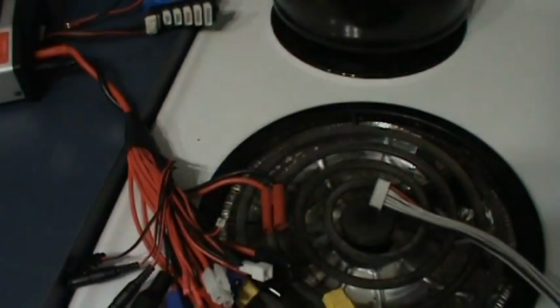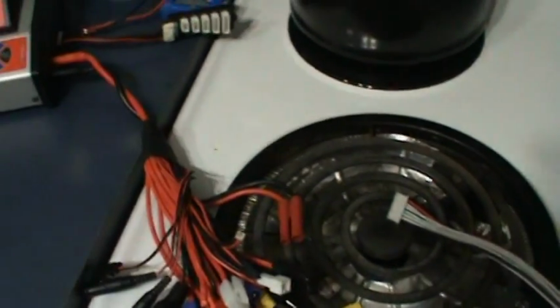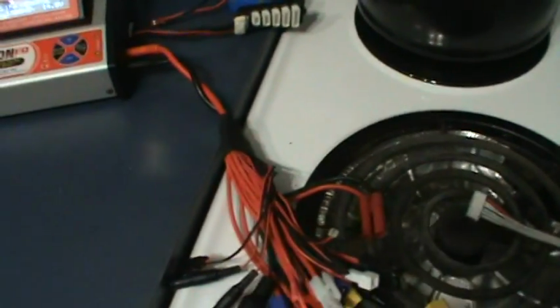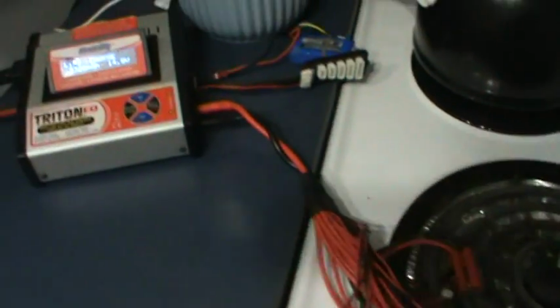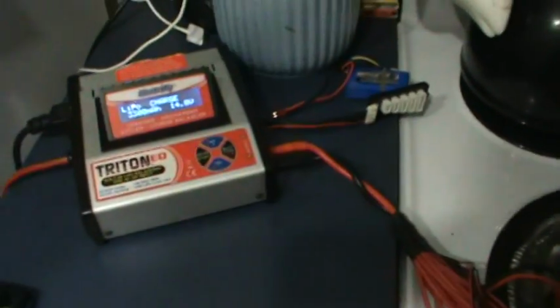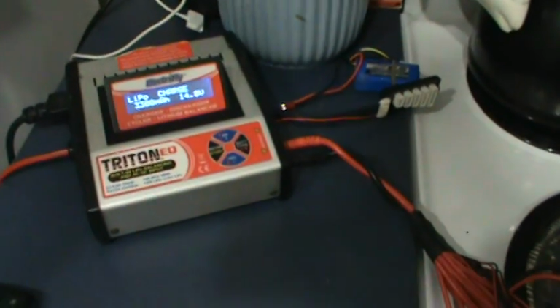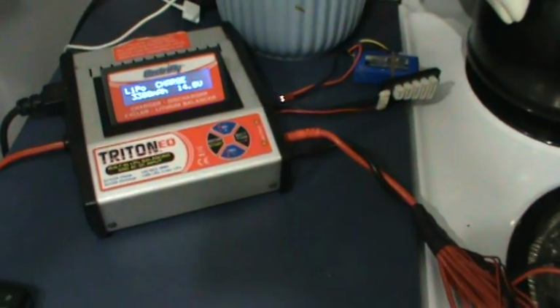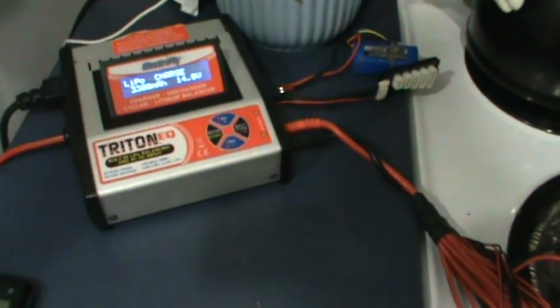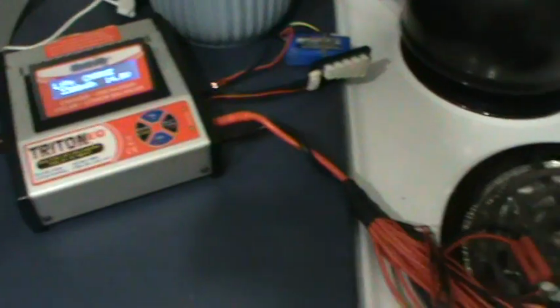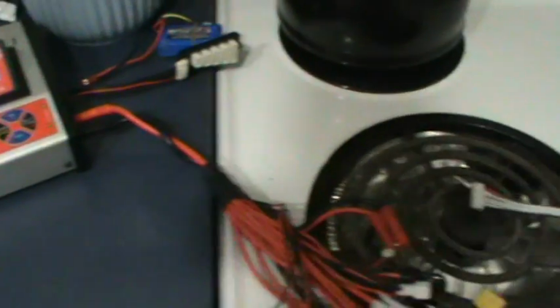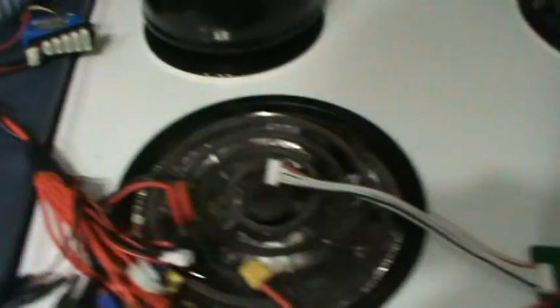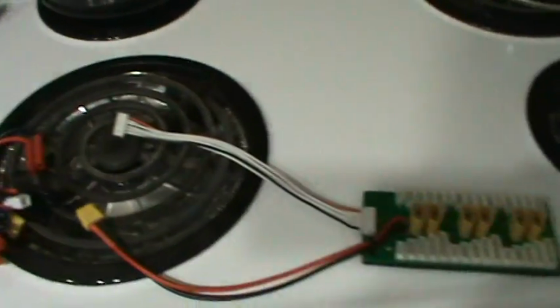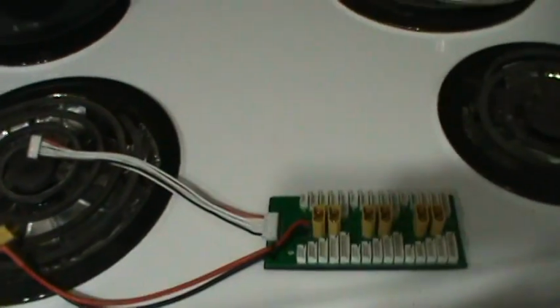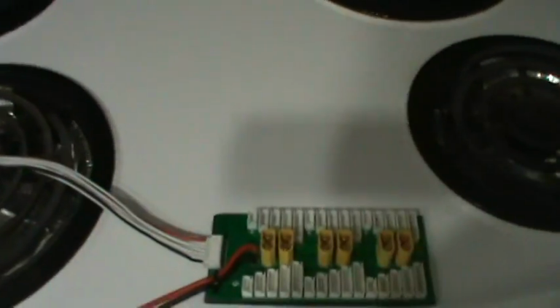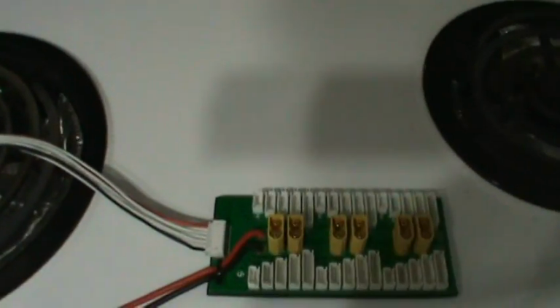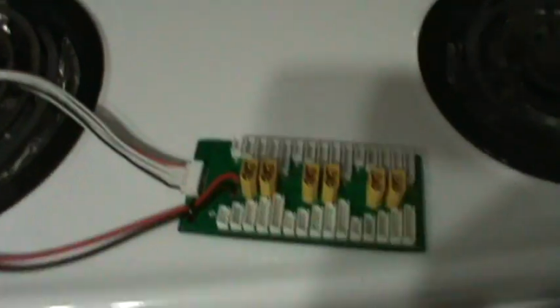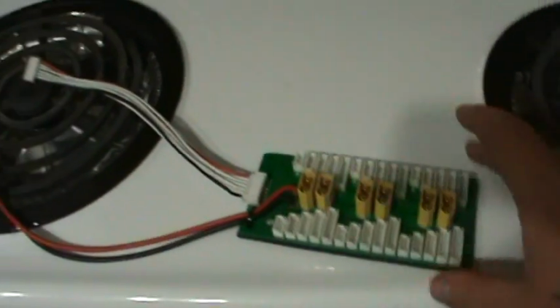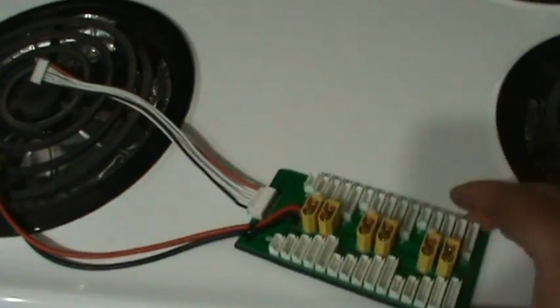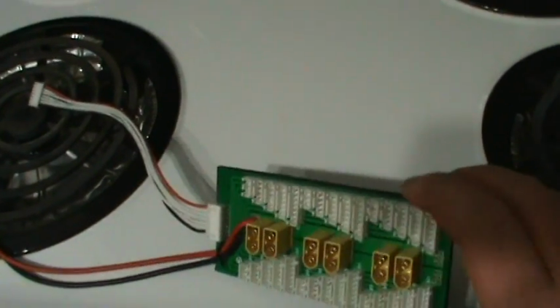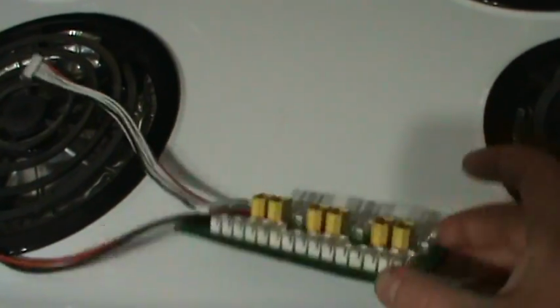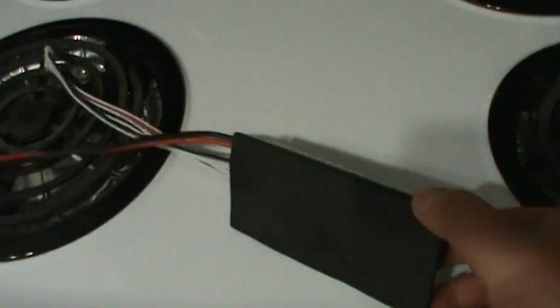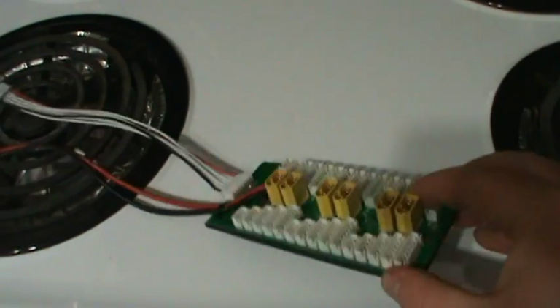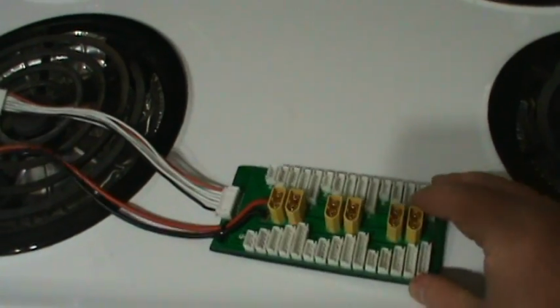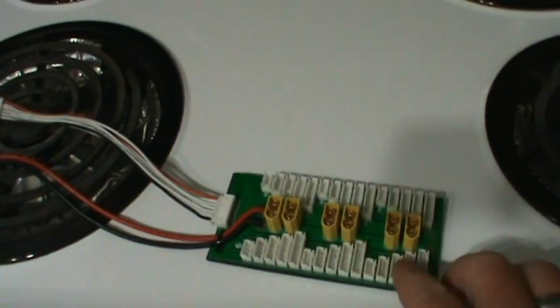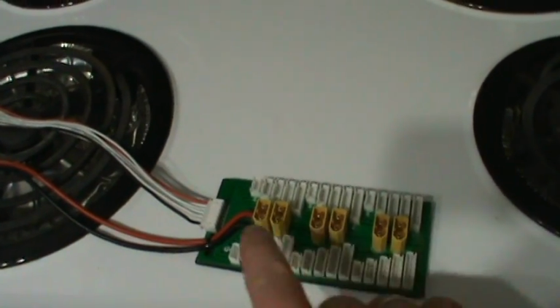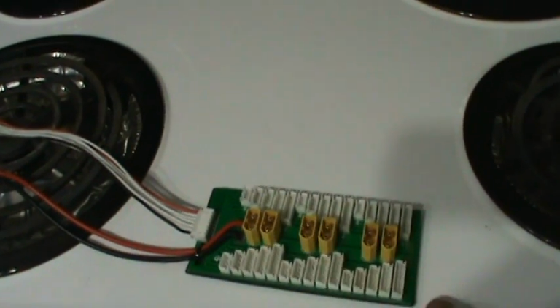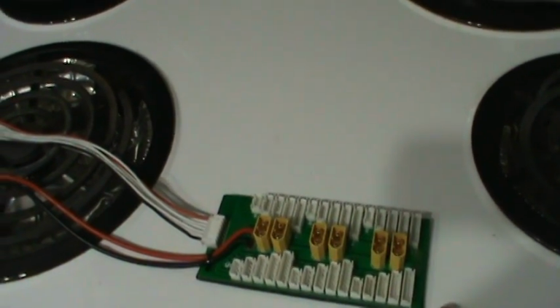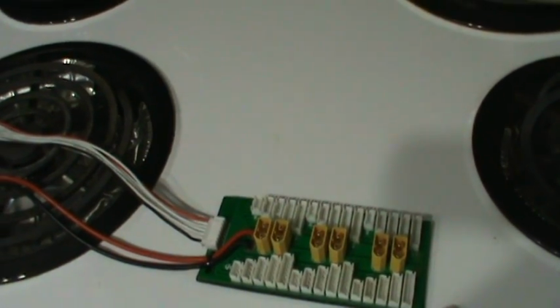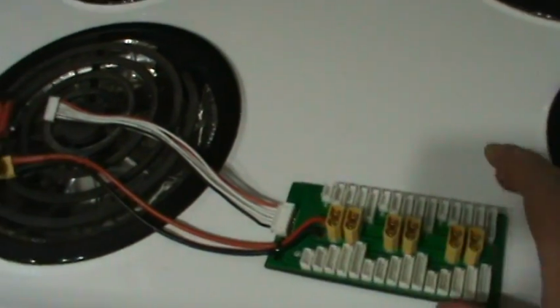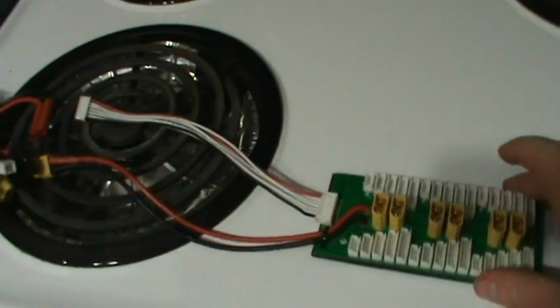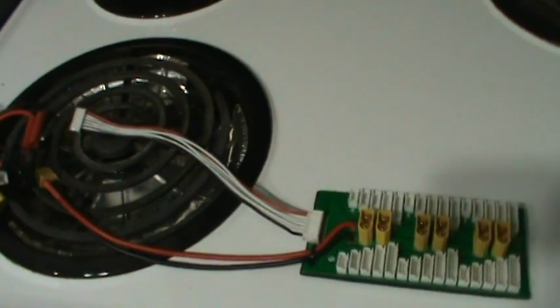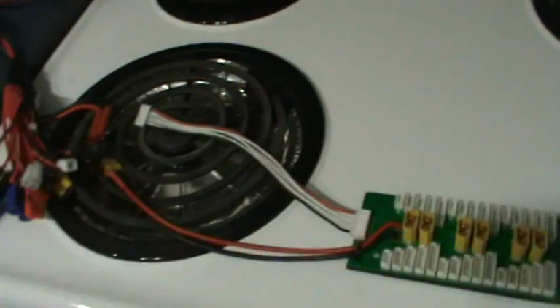I figured I'd do a little video showing how easy it is to charge multiple batteries with this parallel charging board. It's got hookup for 6 batteries total.